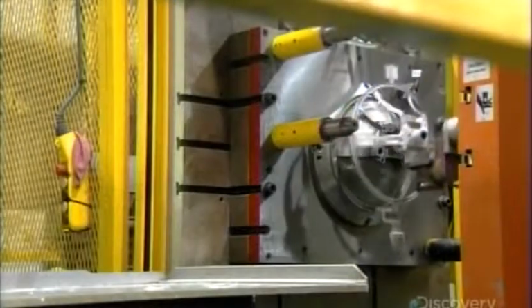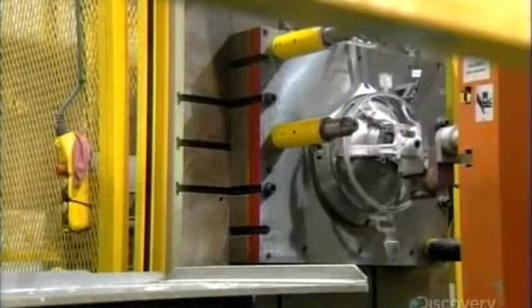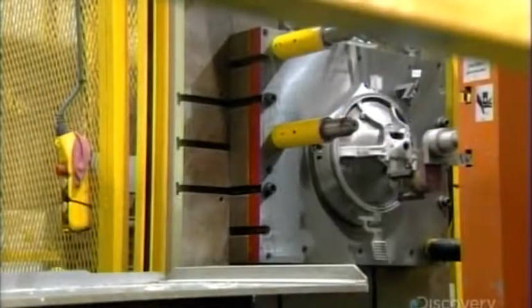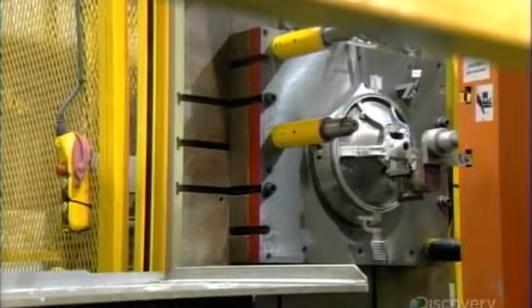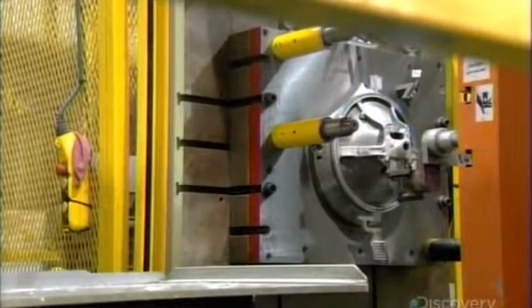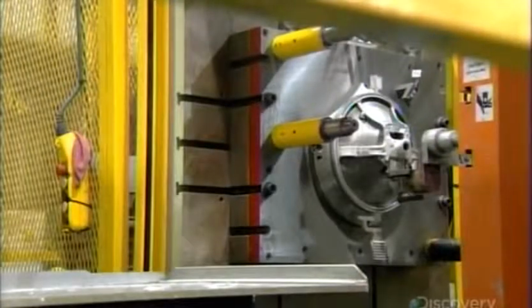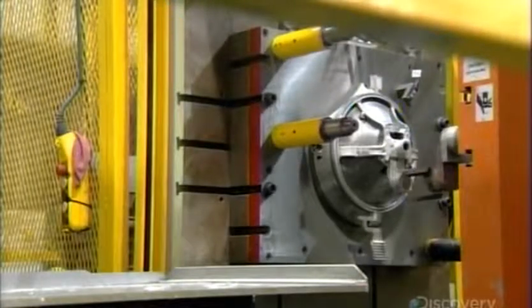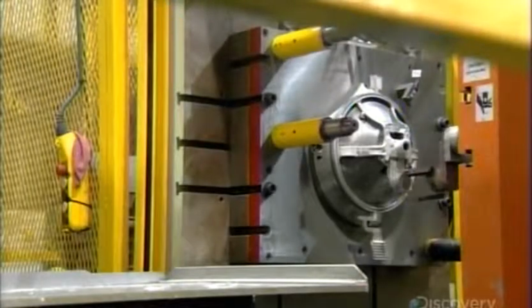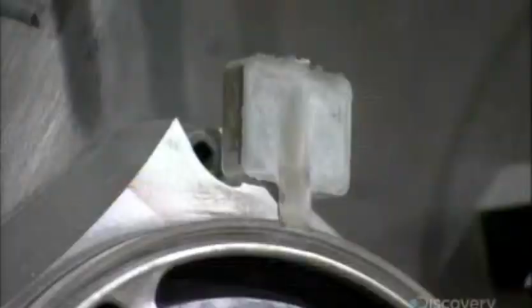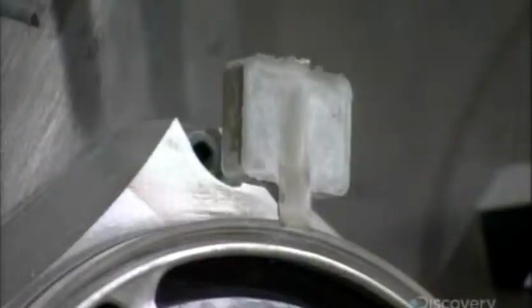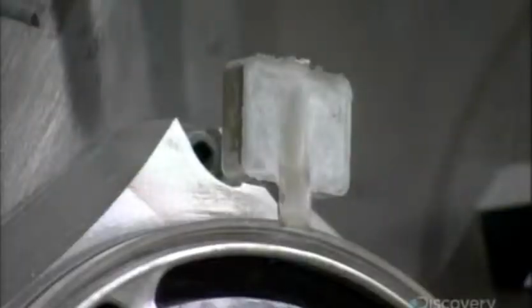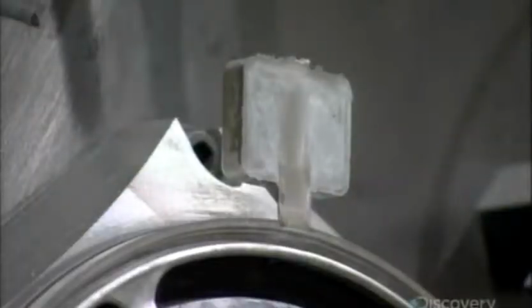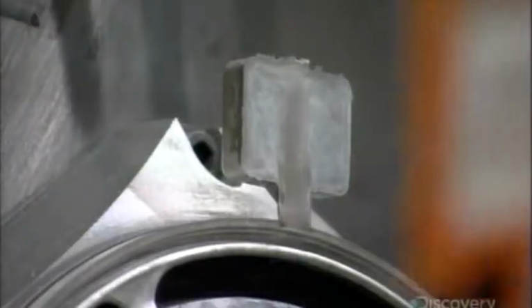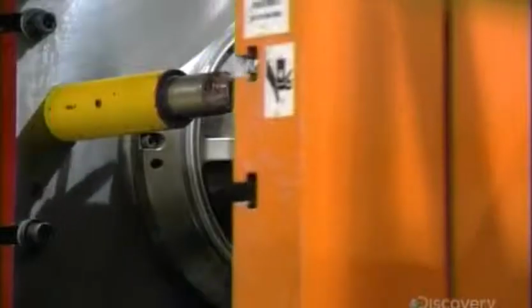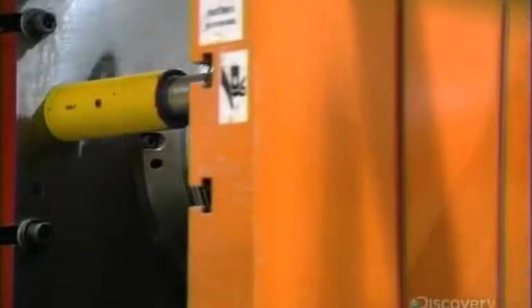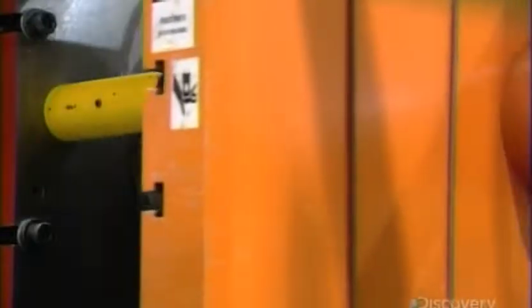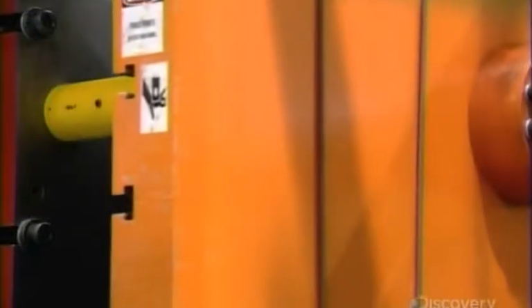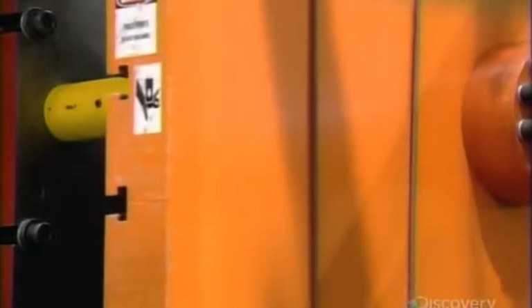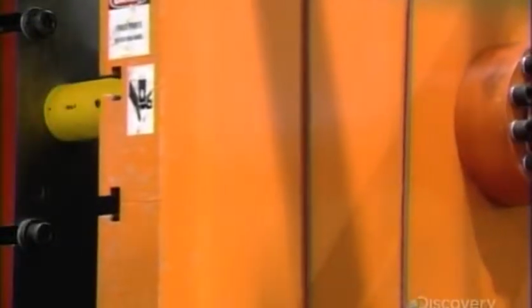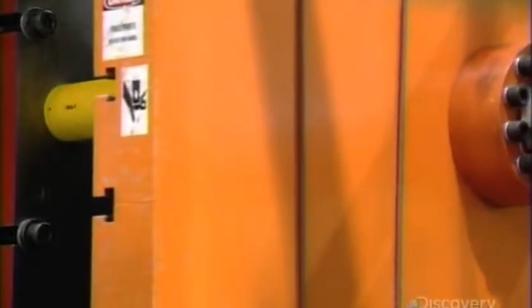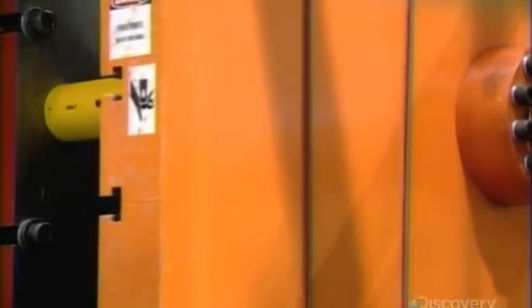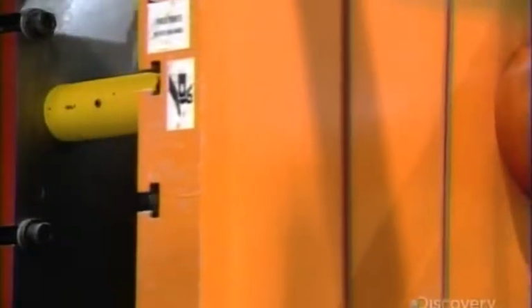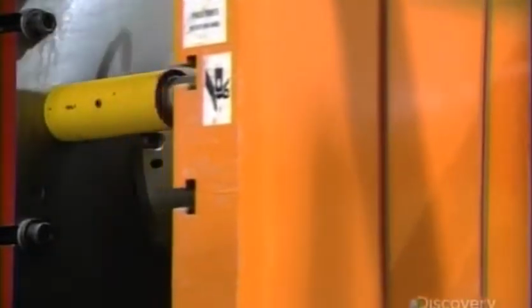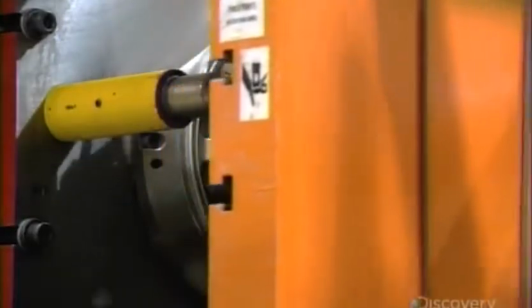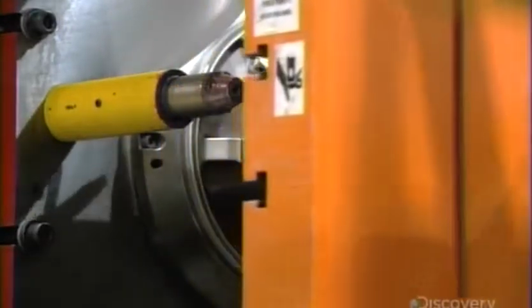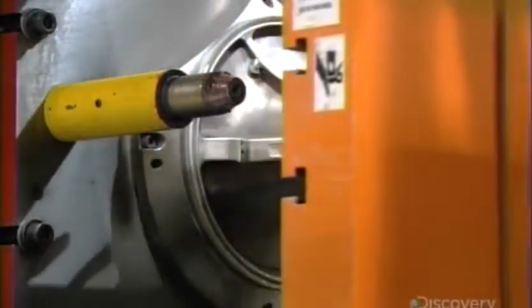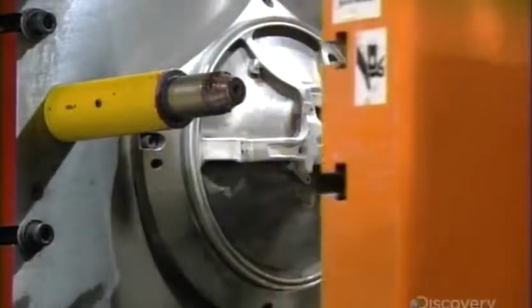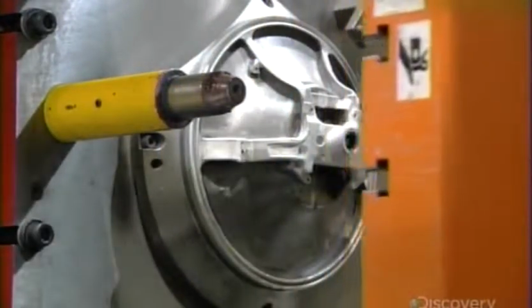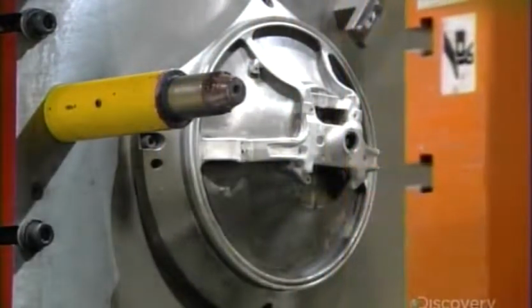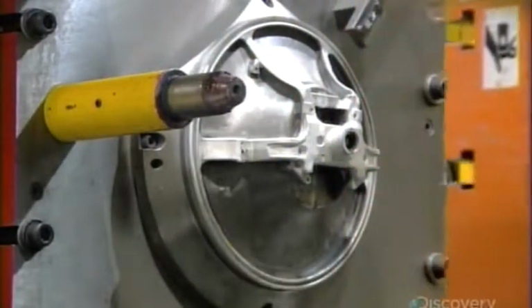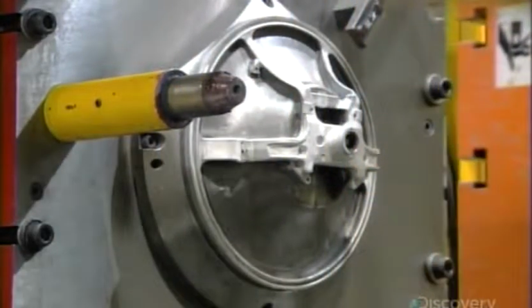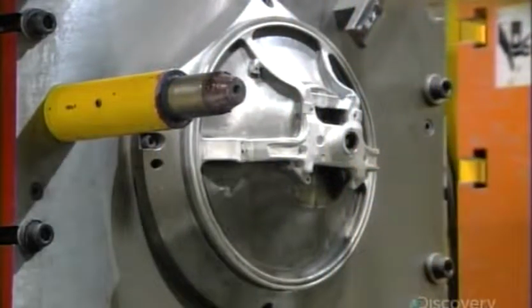They remove the excess metal left over from the casting process in one strike with a trimming die. With that, the armature is finished and the steering wheel assembly can begin.